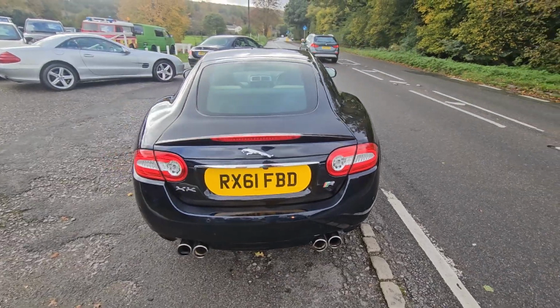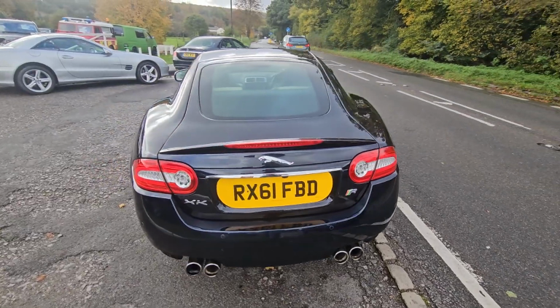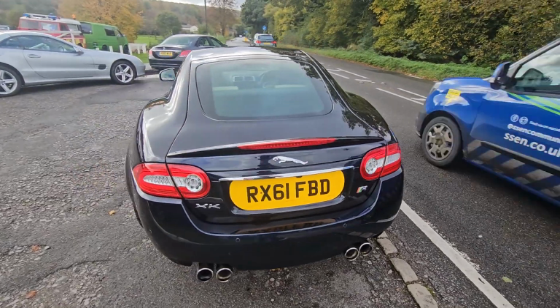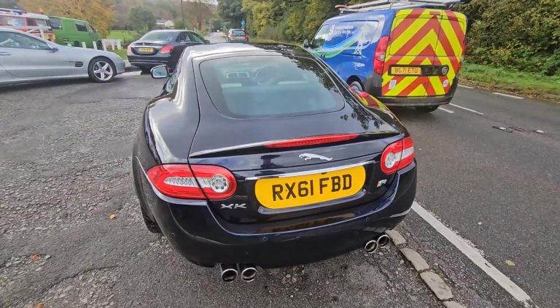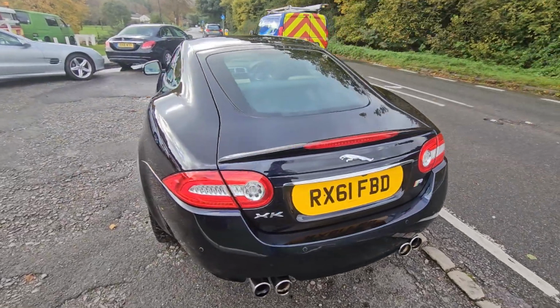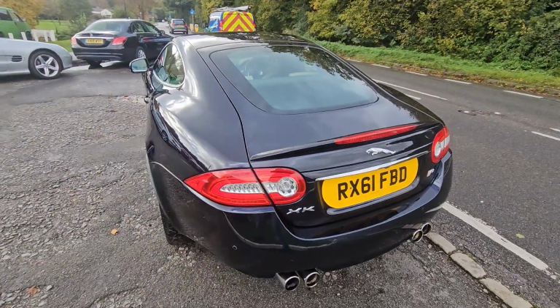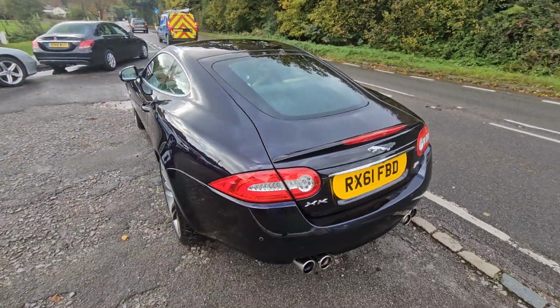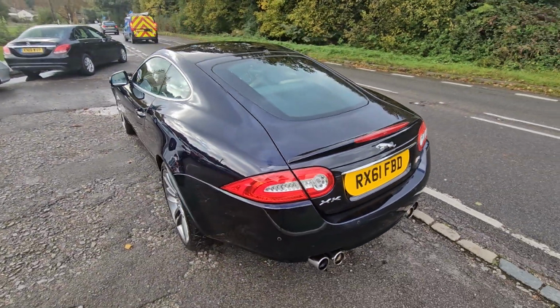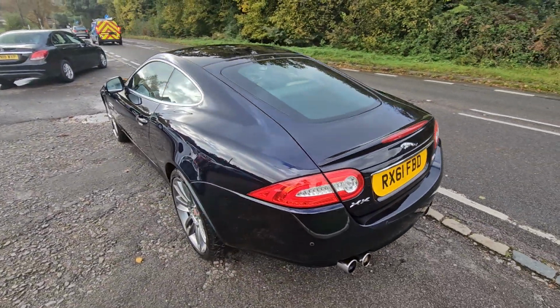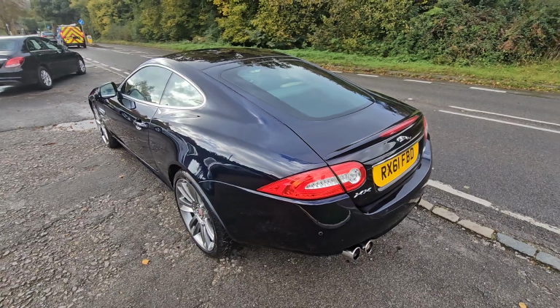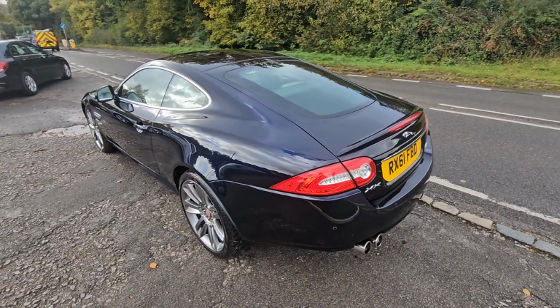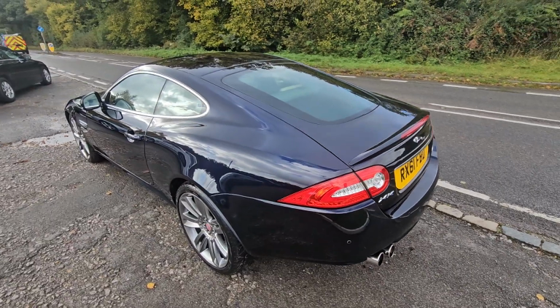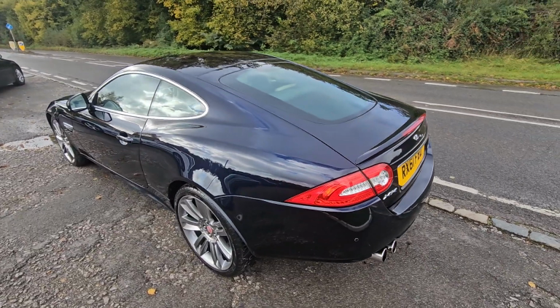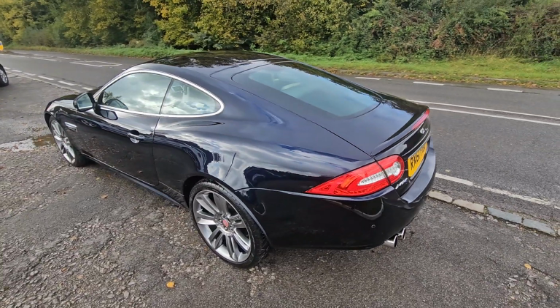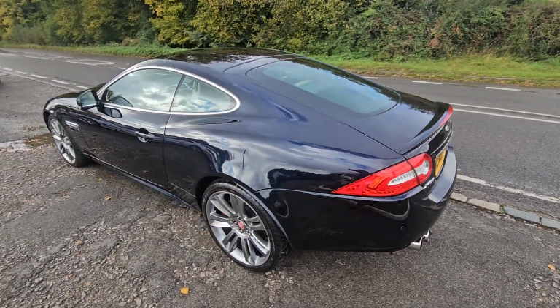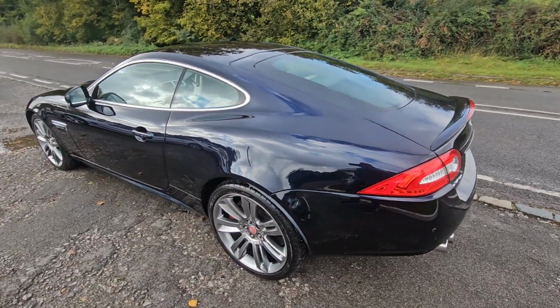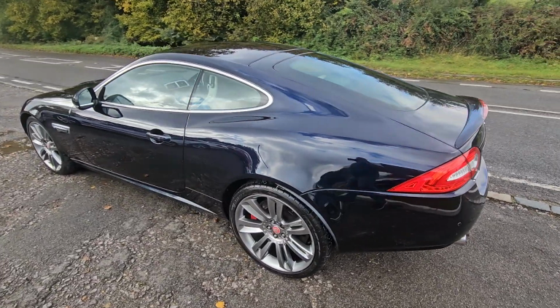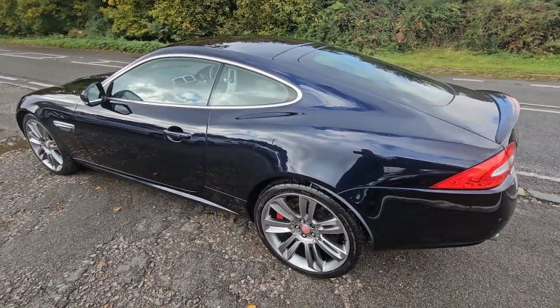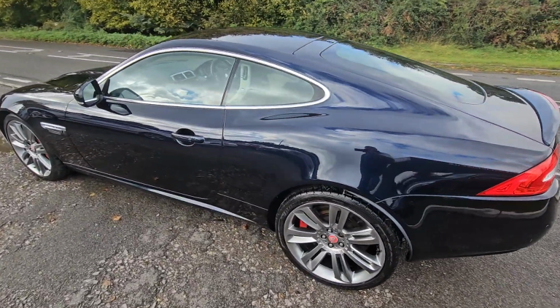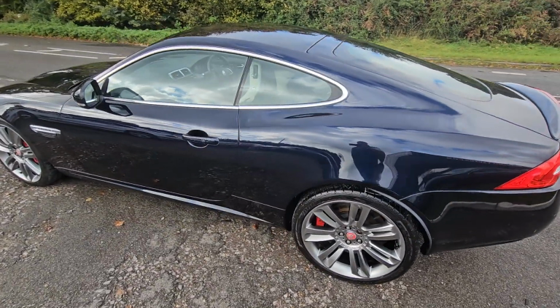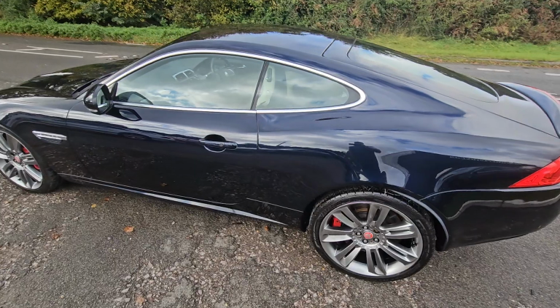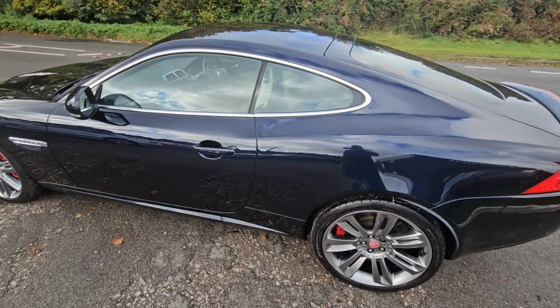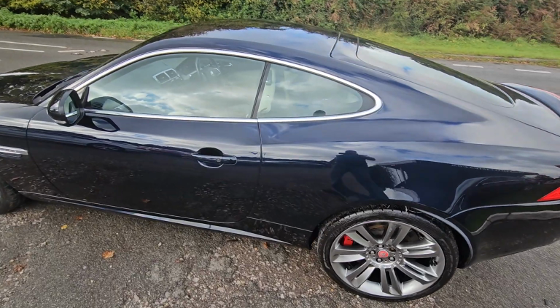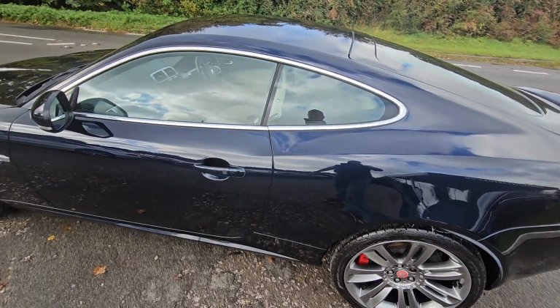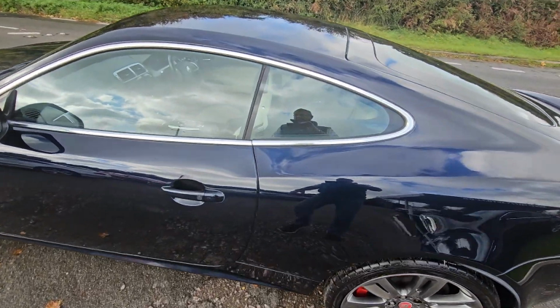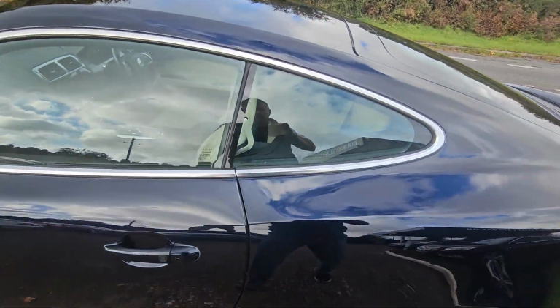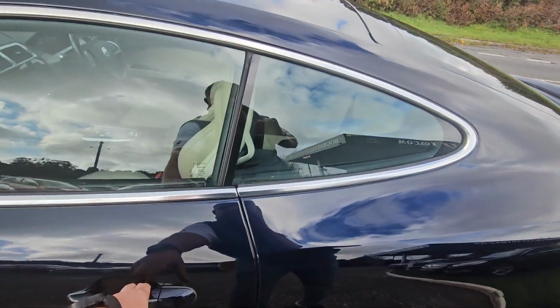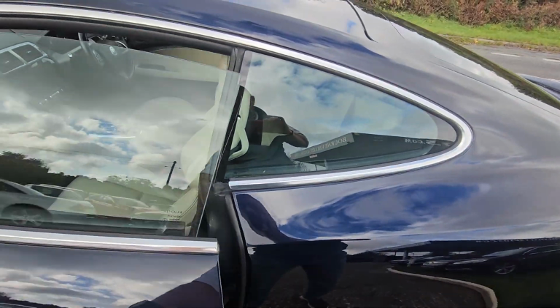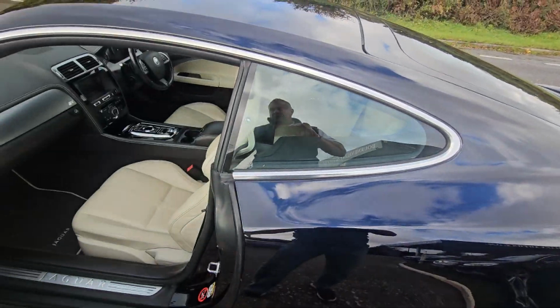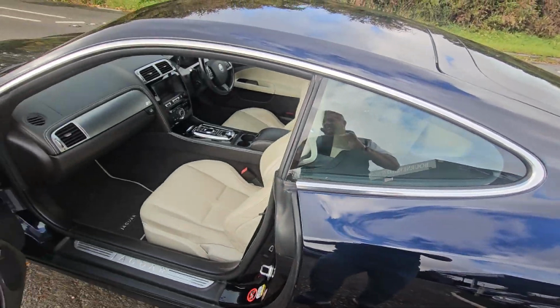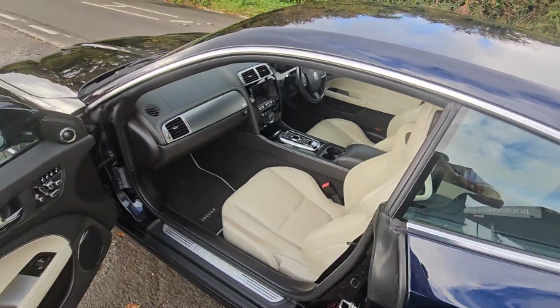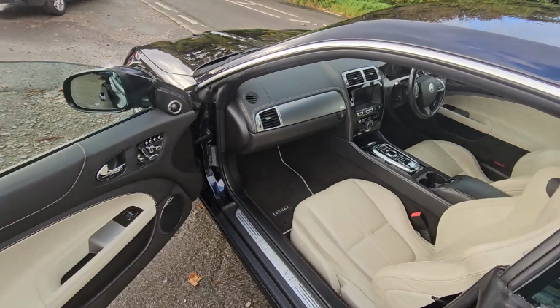Been here 23 years now doing just that. If you've got any more questions or anything, give us a shout on the car and we can answer those for you. But it comes with a brand new MOT, three month warranty, two keys, and full service history.